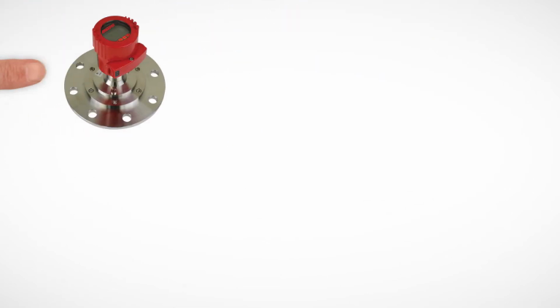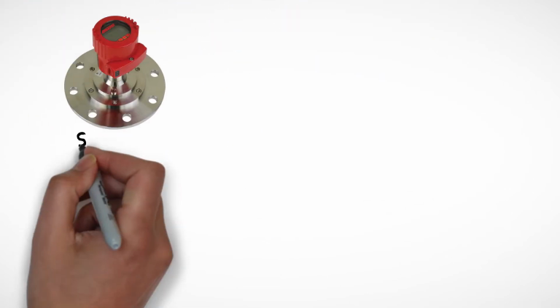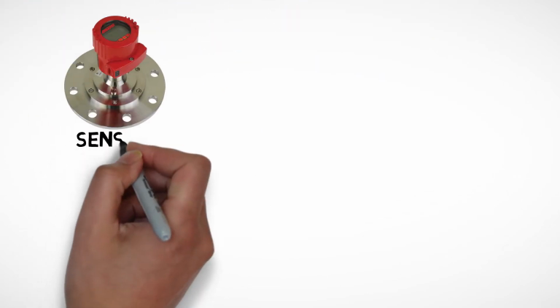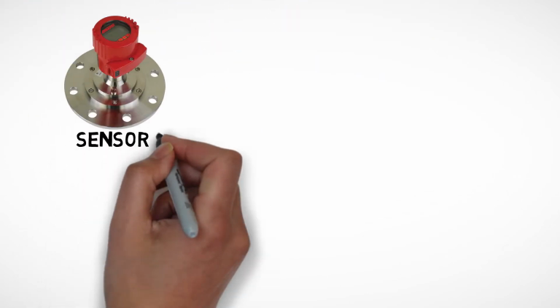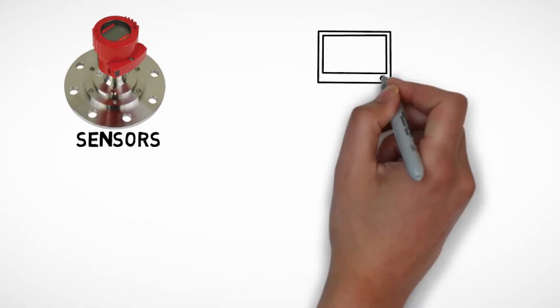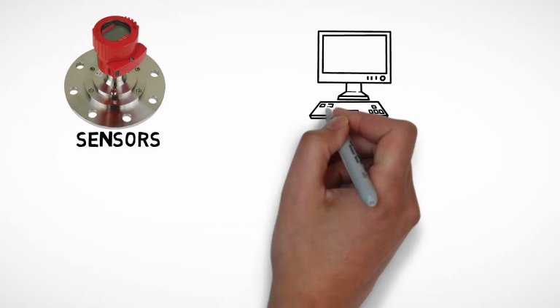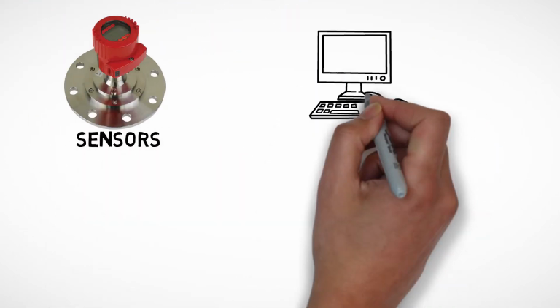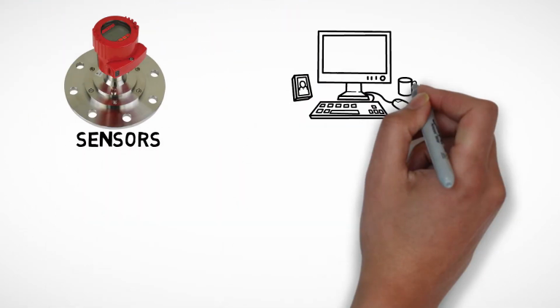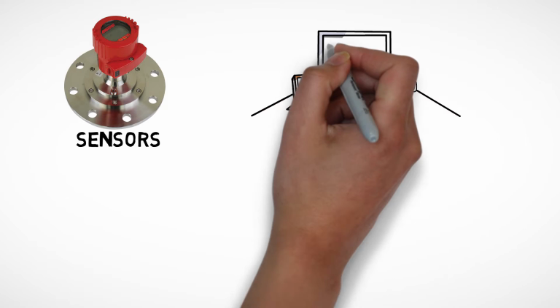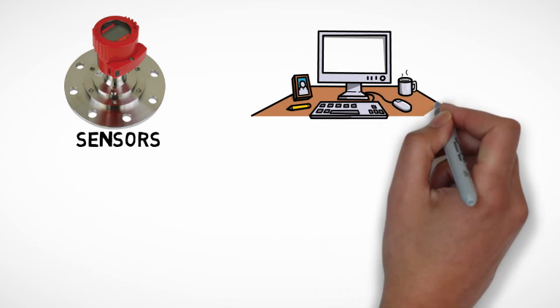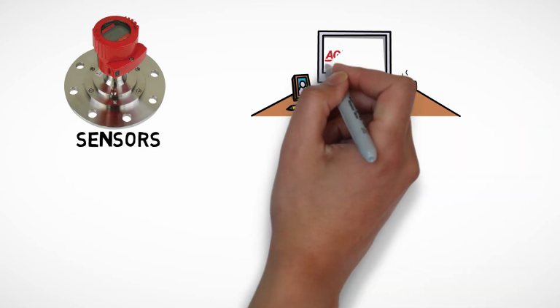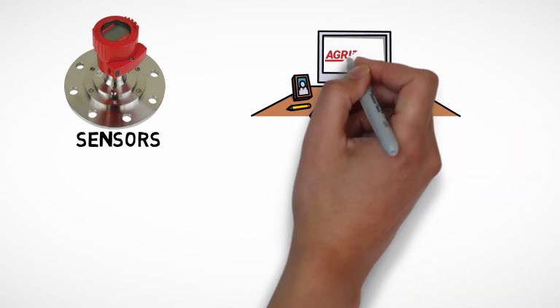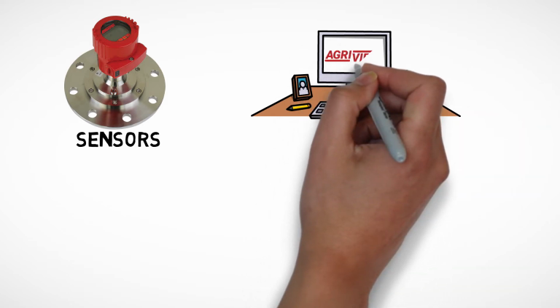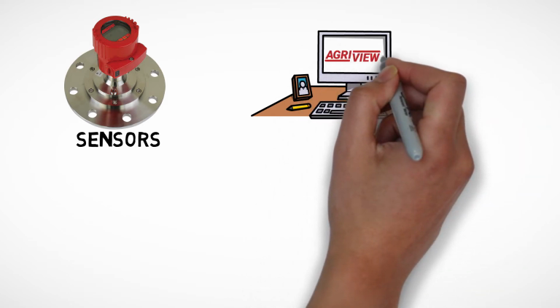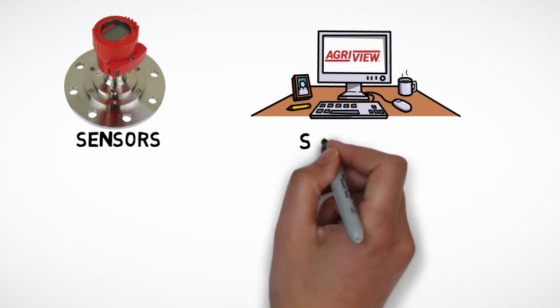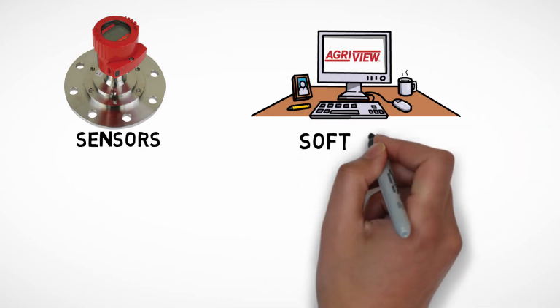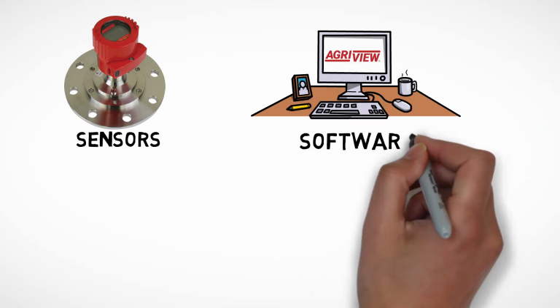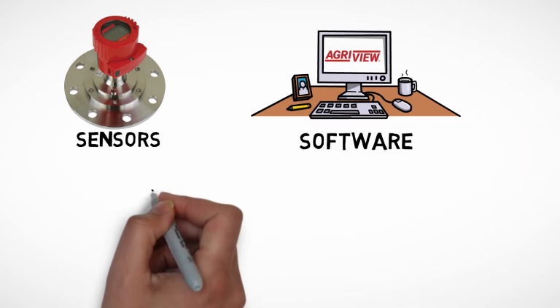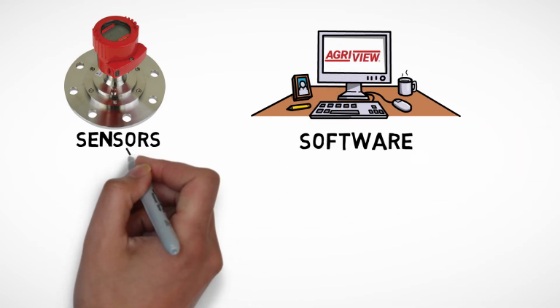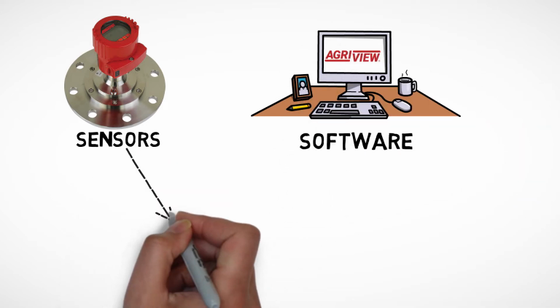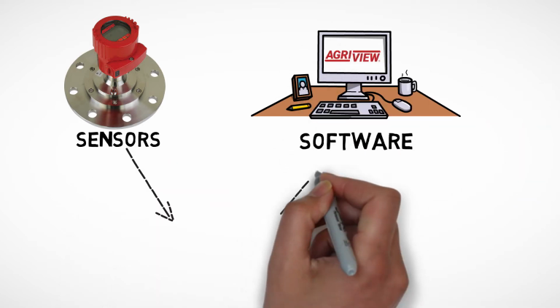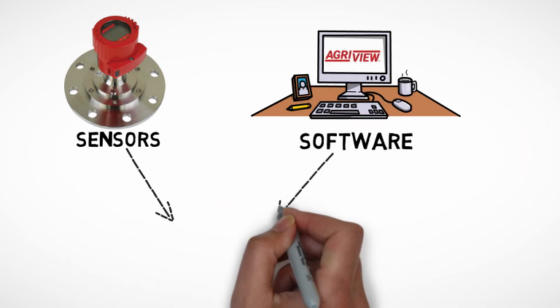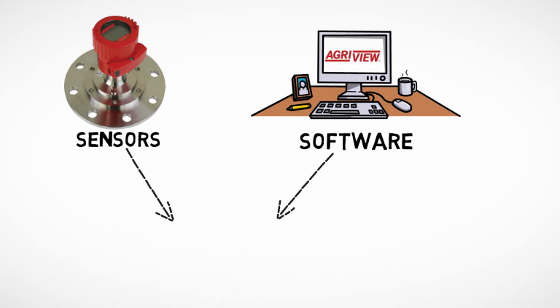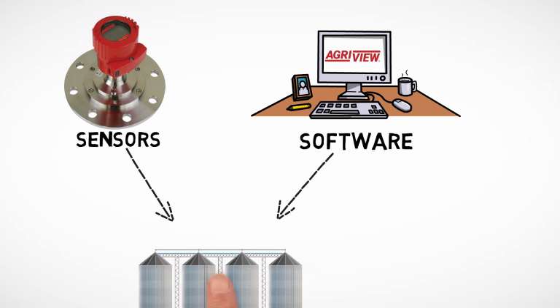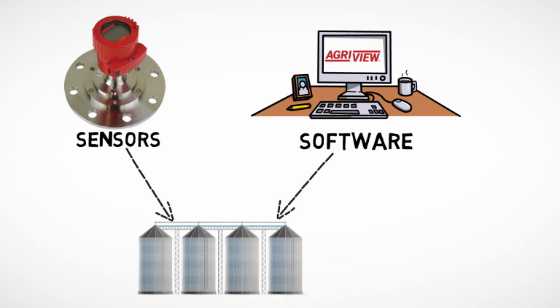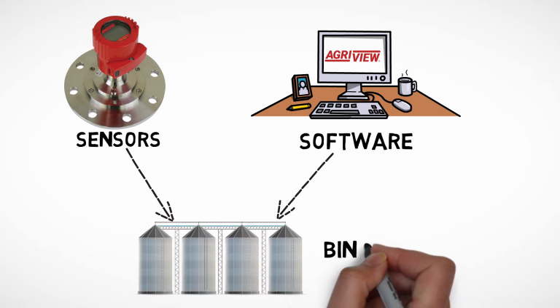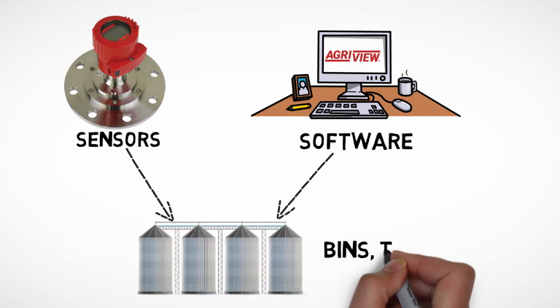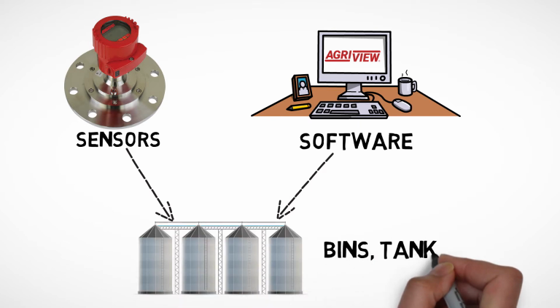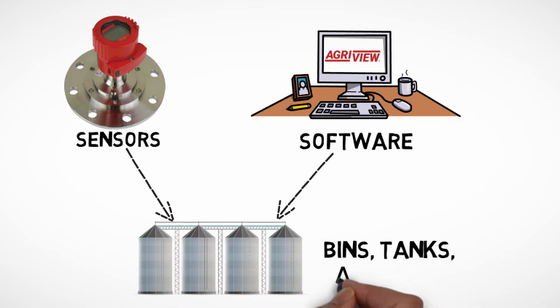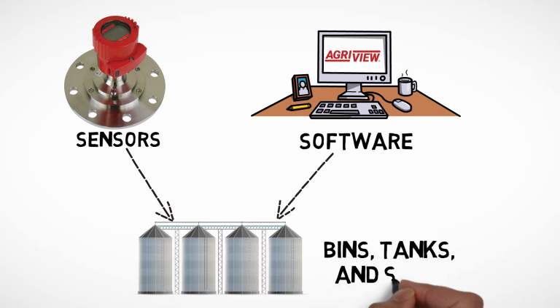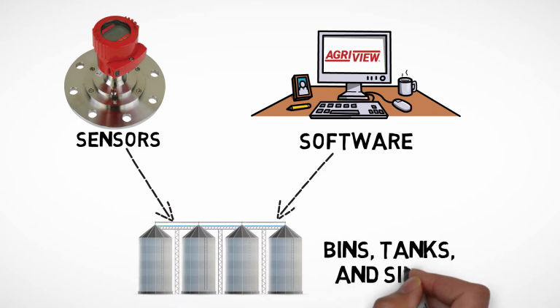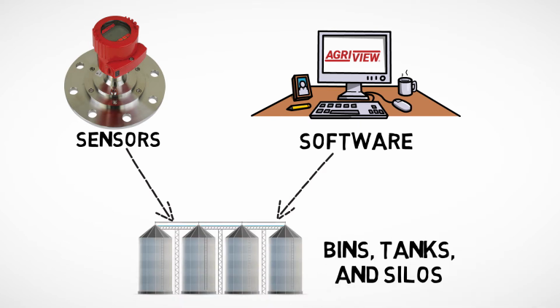AgriView uses sensors for level measurement along with AgriView software to simplify and automate inventory in bins, tanks, and silos.